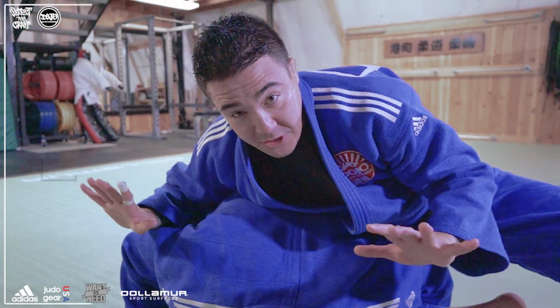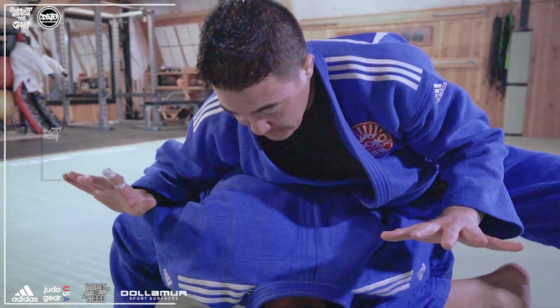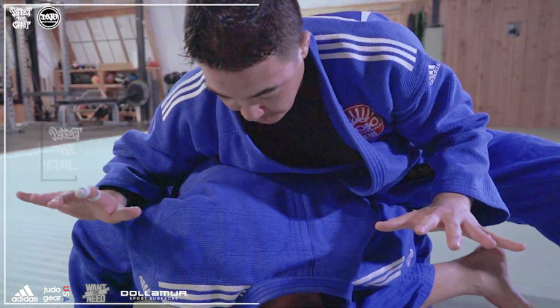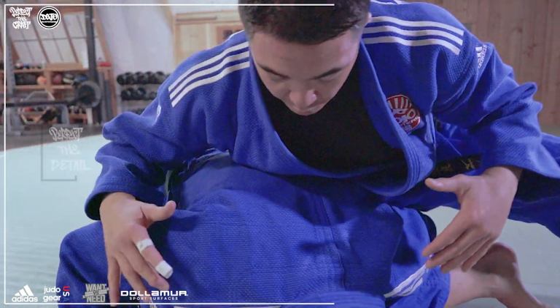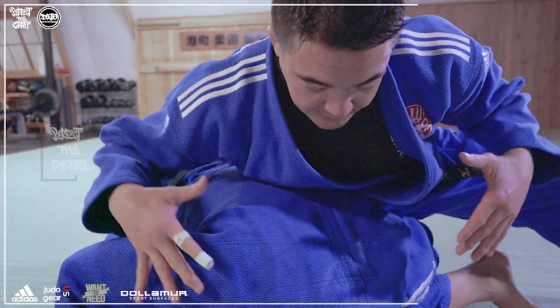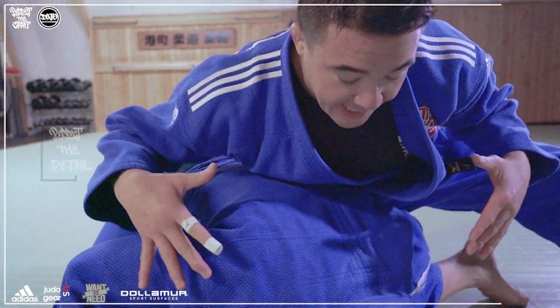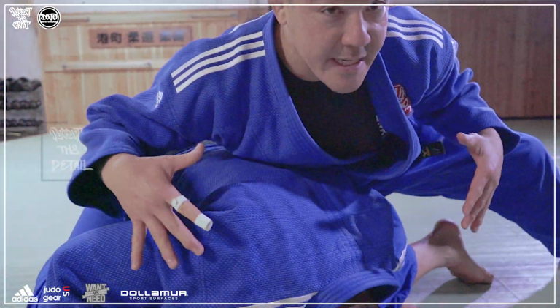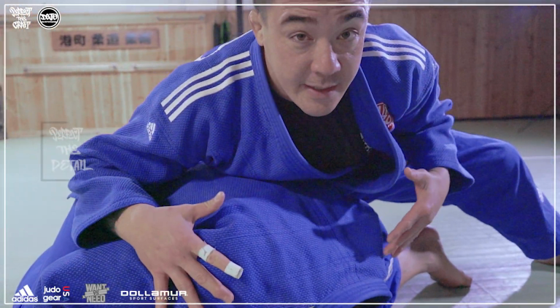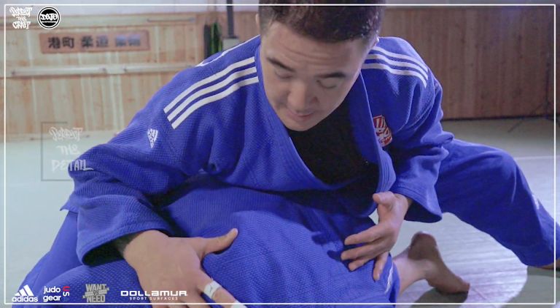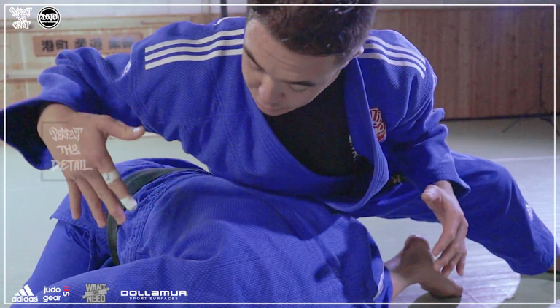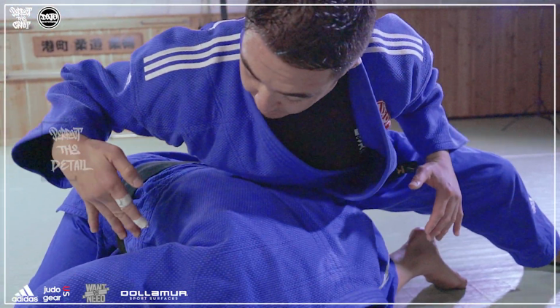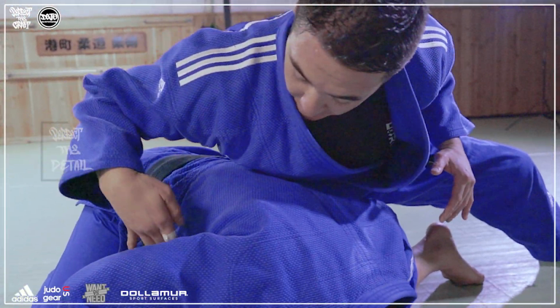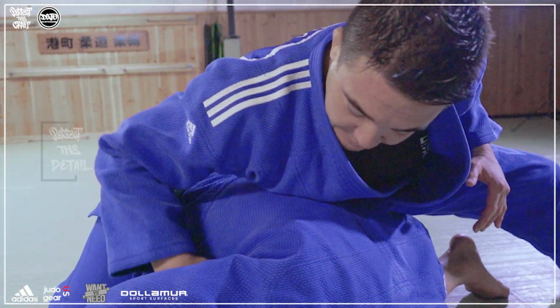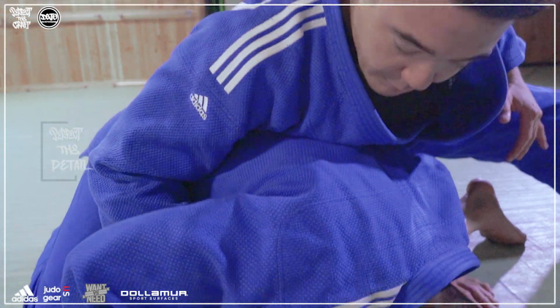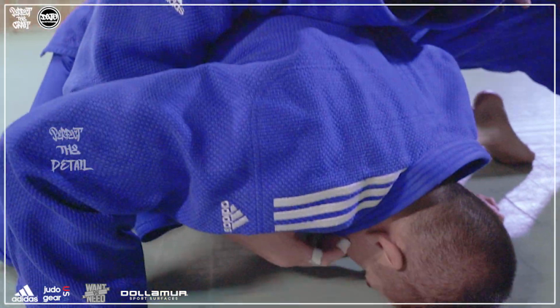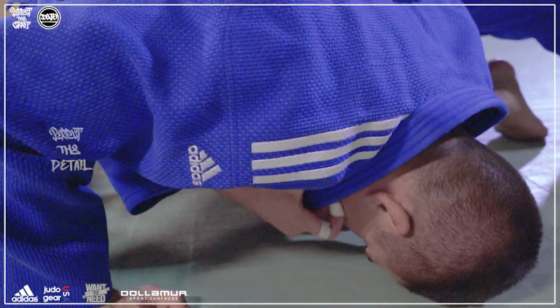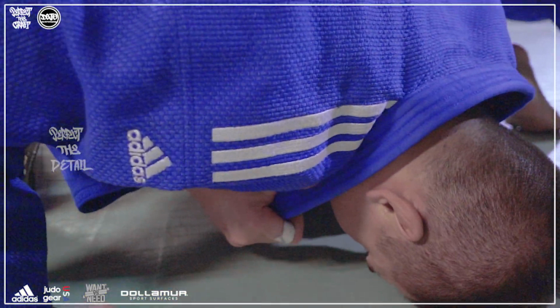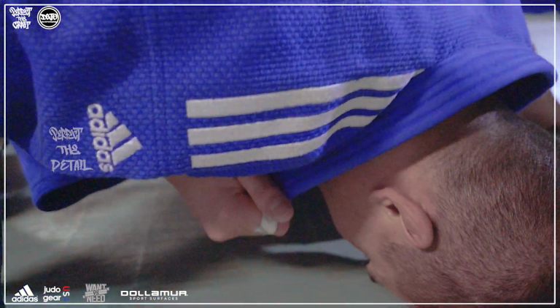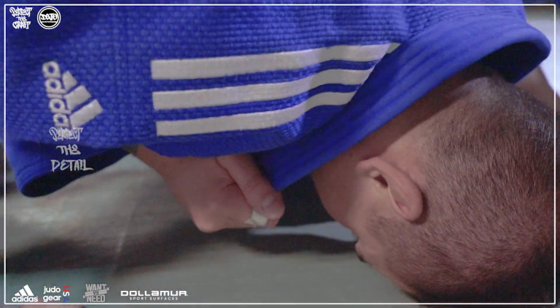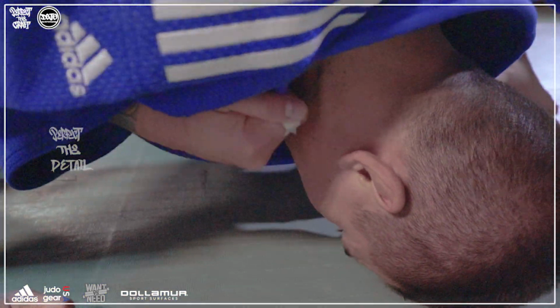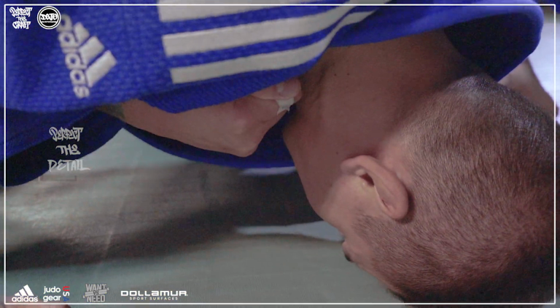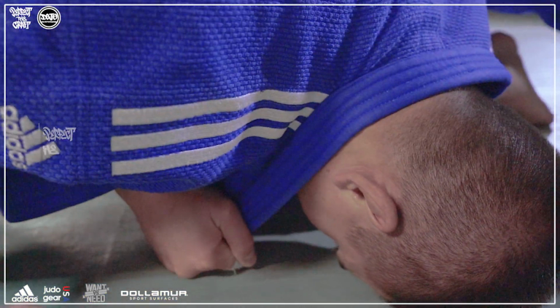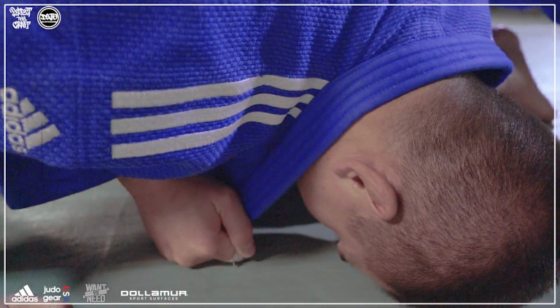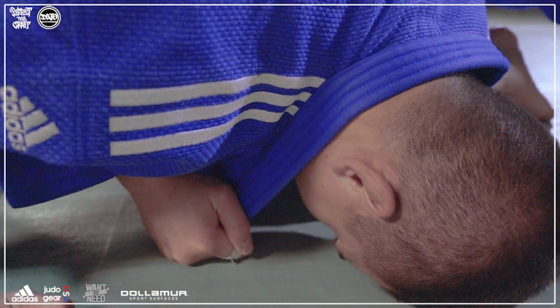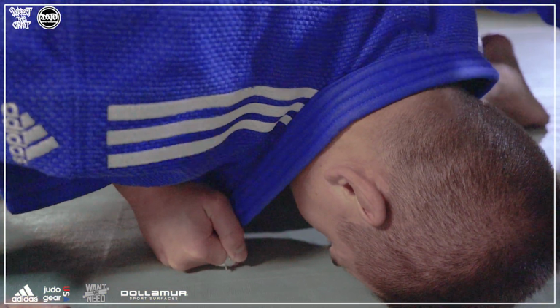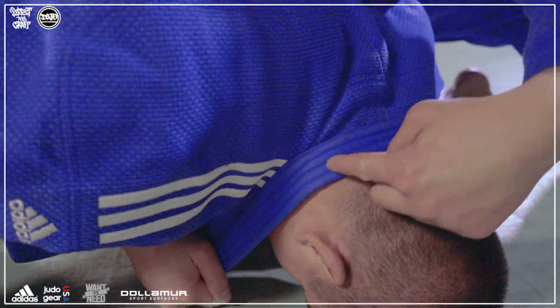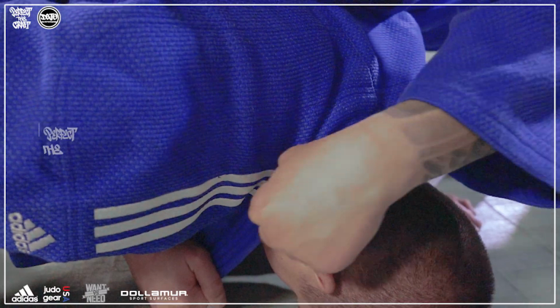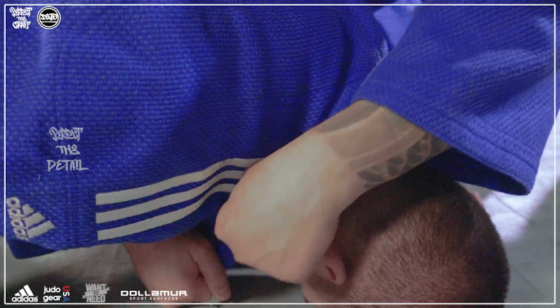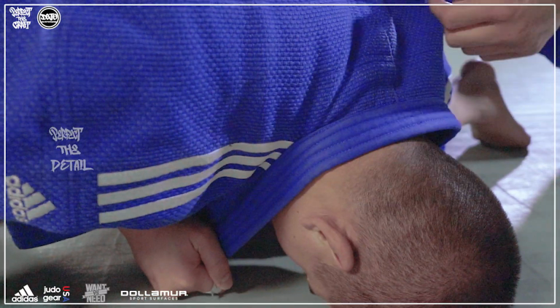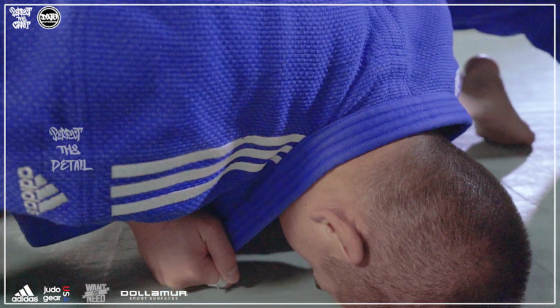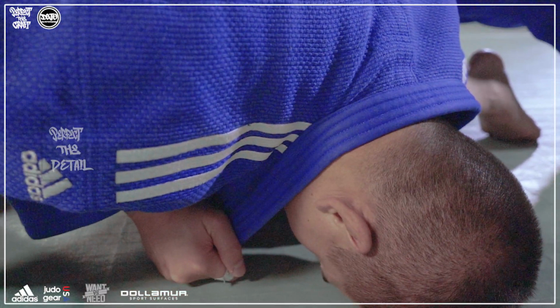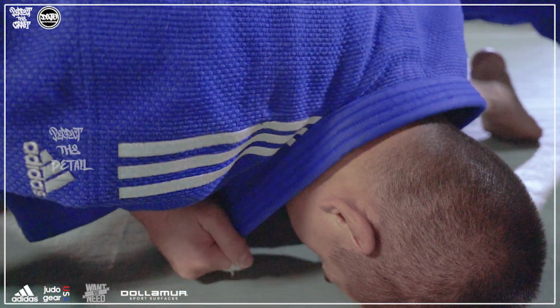From here we're gonna attack the neck. I come through his armpit and punch my knuckles to the mat. We're gonna attack the neck — I come under his armpit and grab the far side collar. Punch your knuckles to the mat; look how it takes the slack out of the collar.